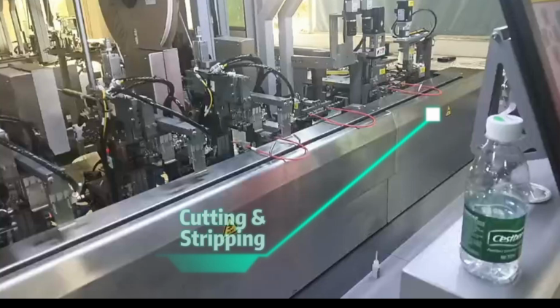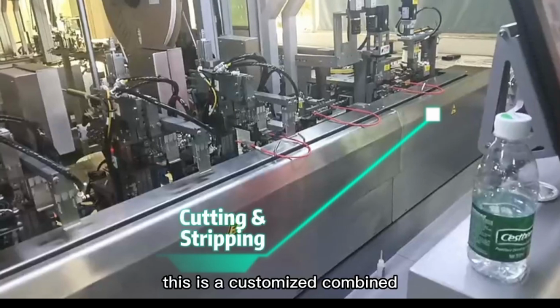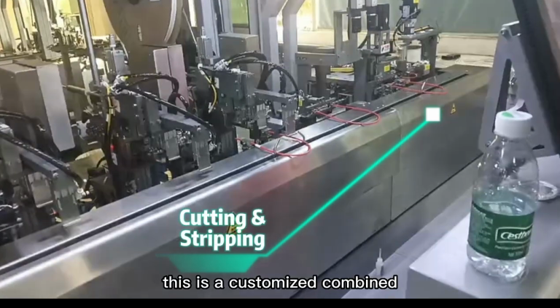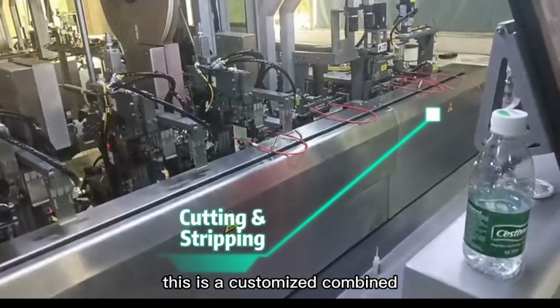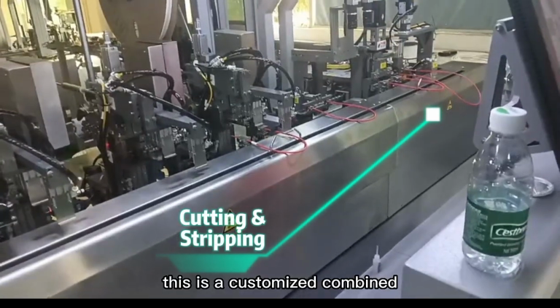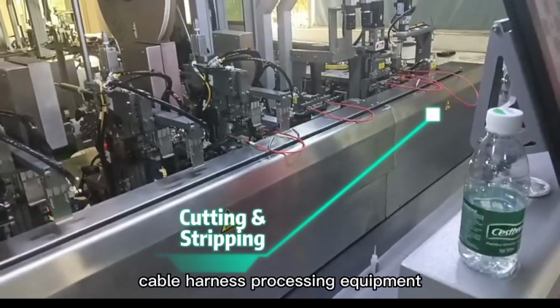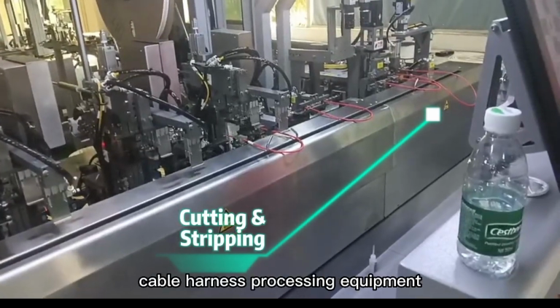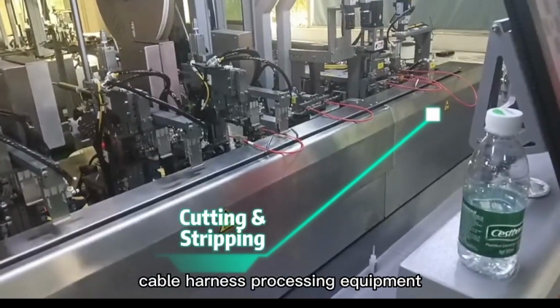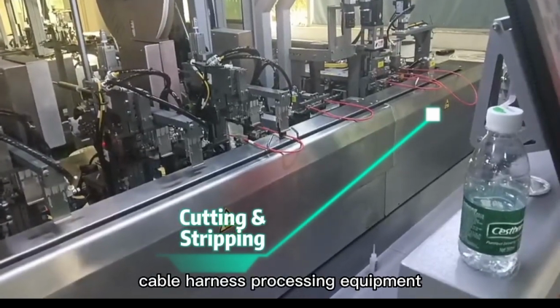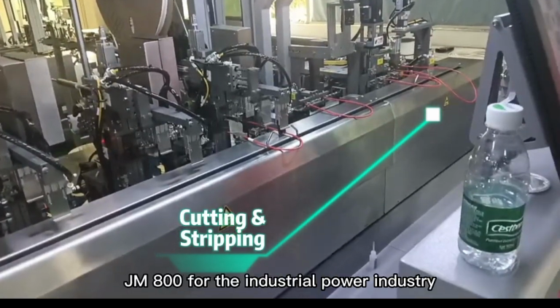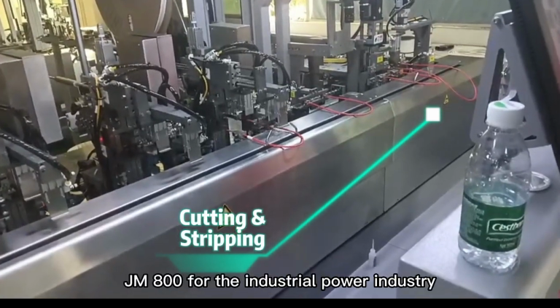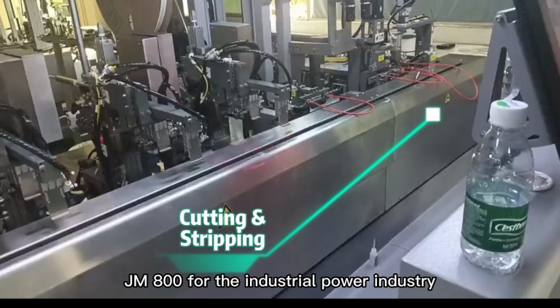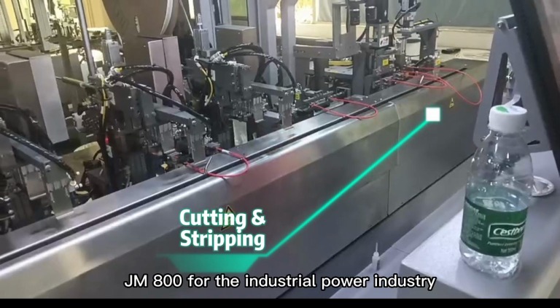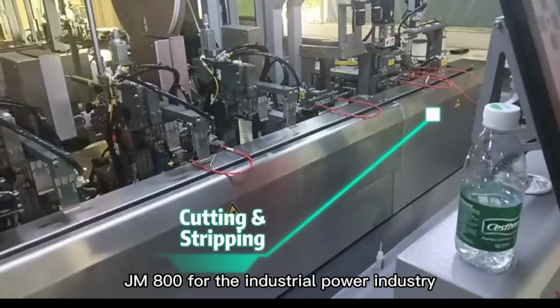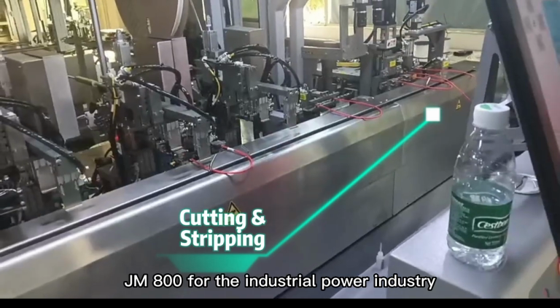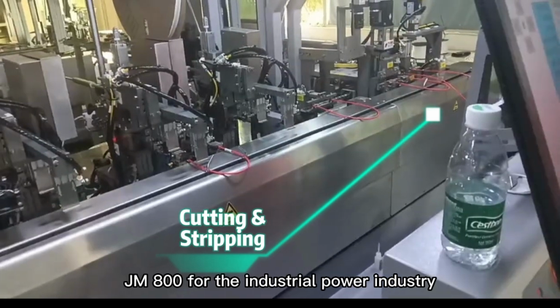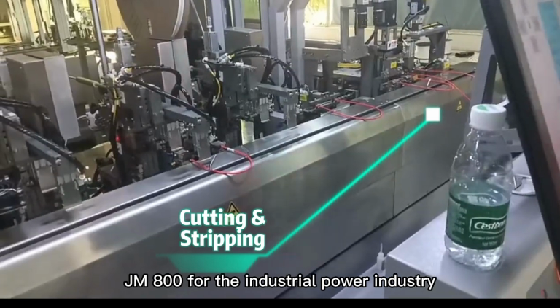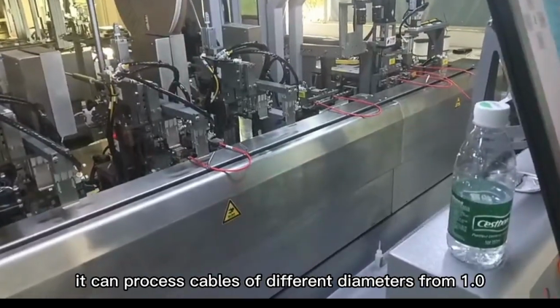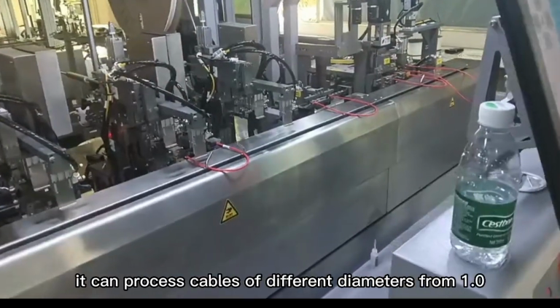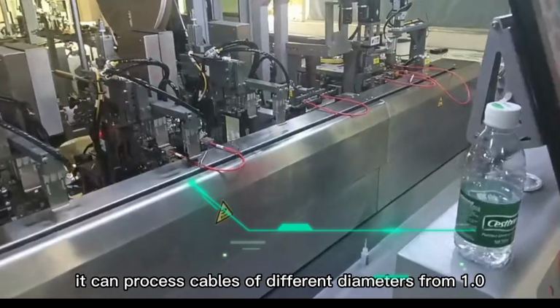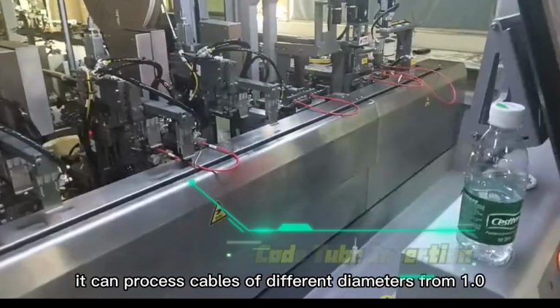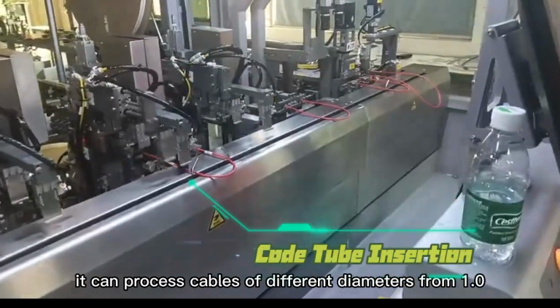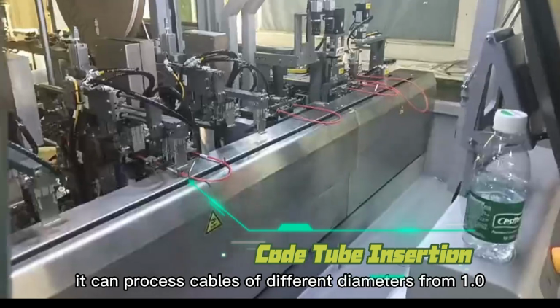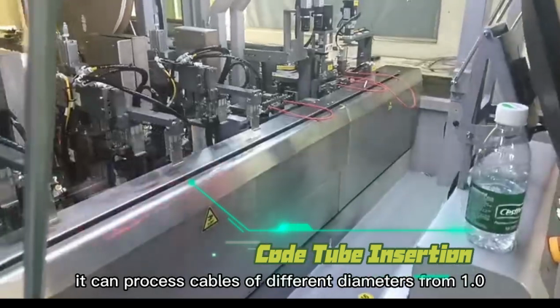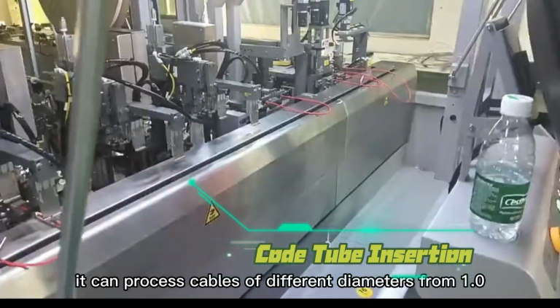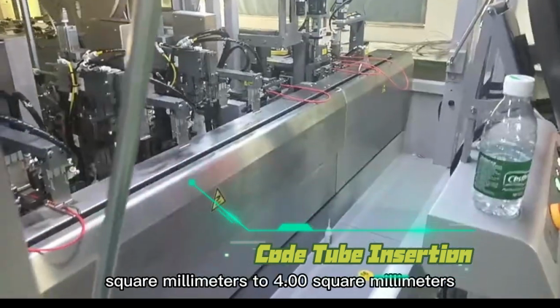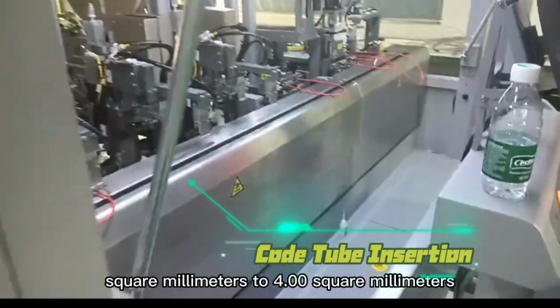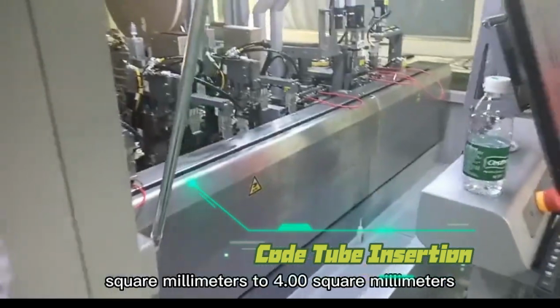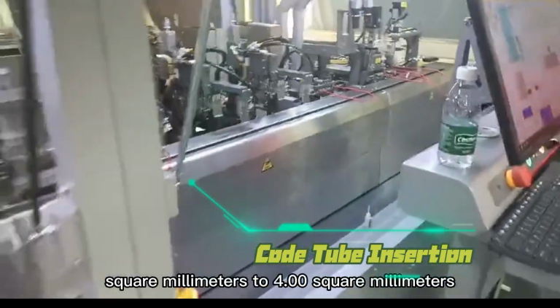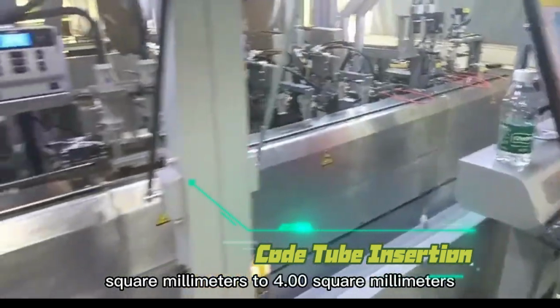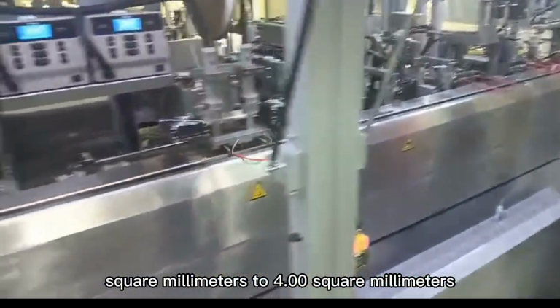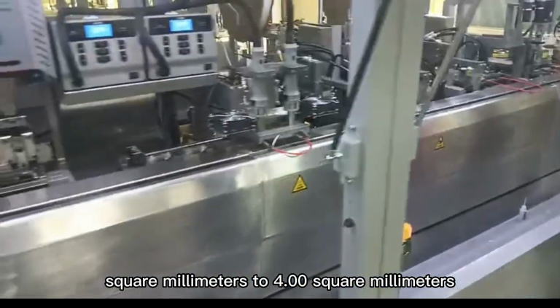This is a customized combined cable harness processing equipment, JM800, for the industrial power industry. It can process cables of different diameters from 1.0 square millimeters to 4.00 square millimeters.